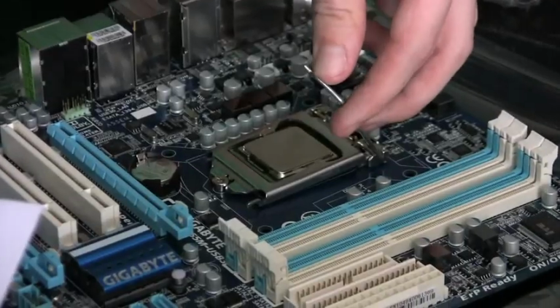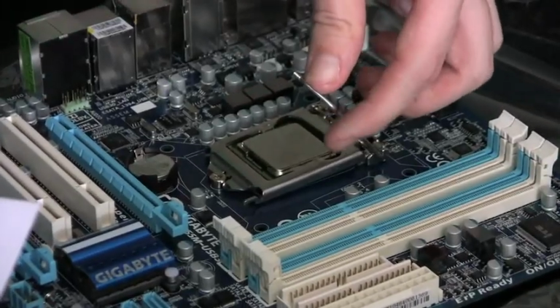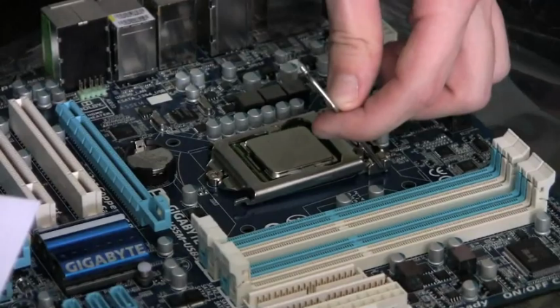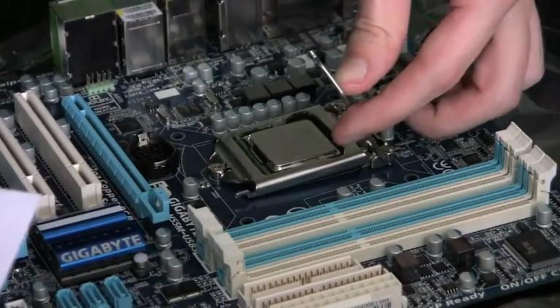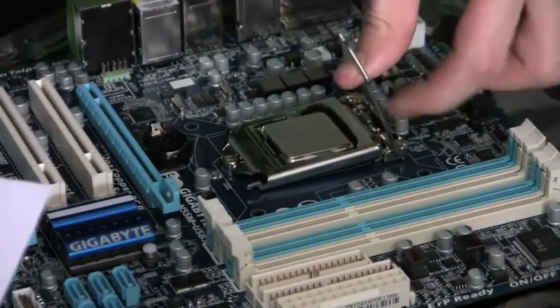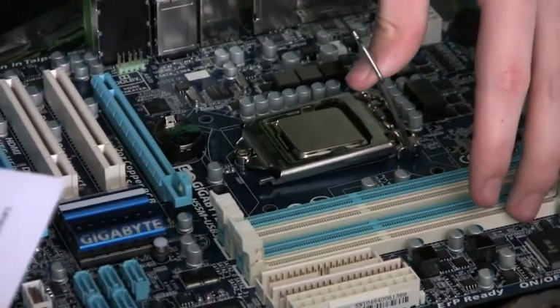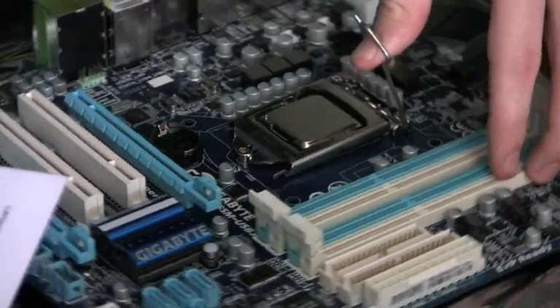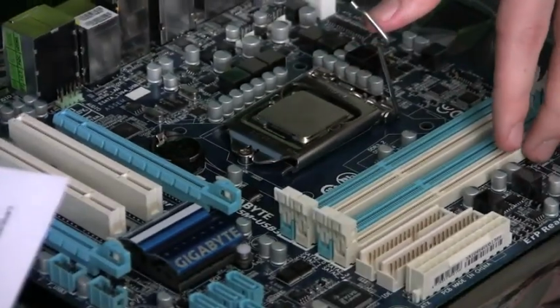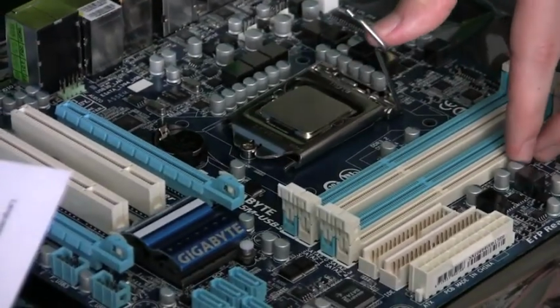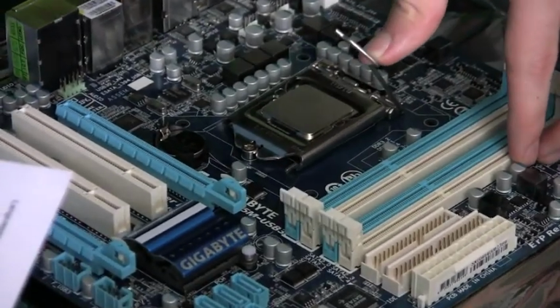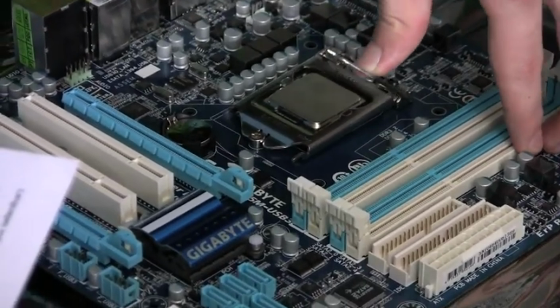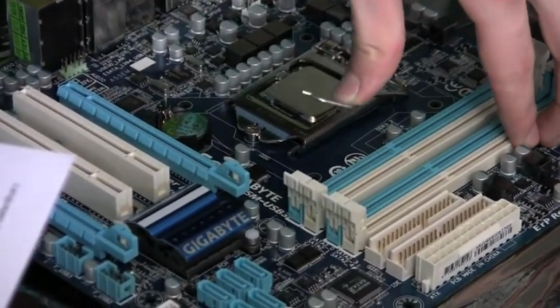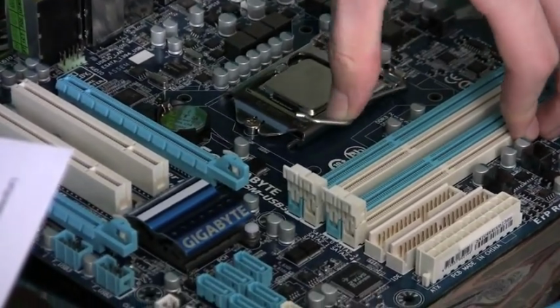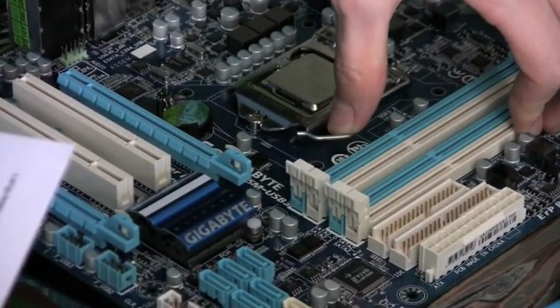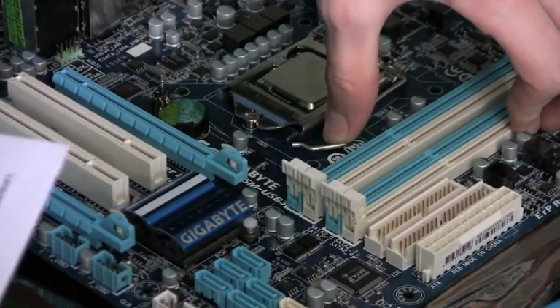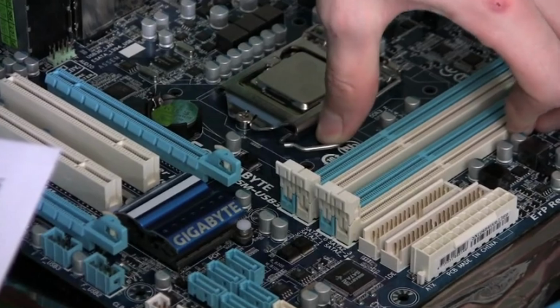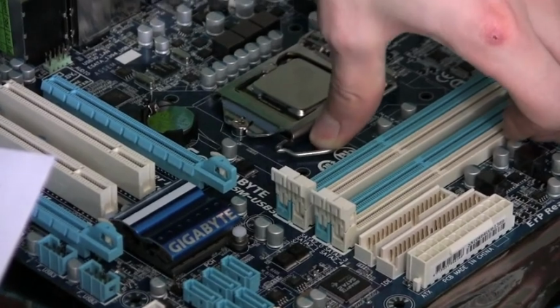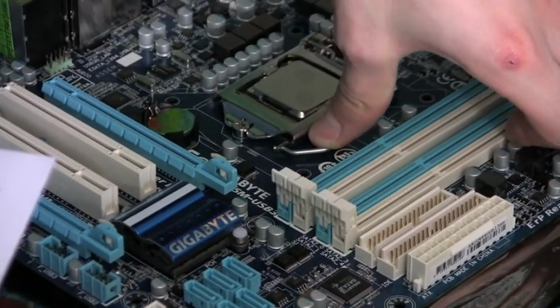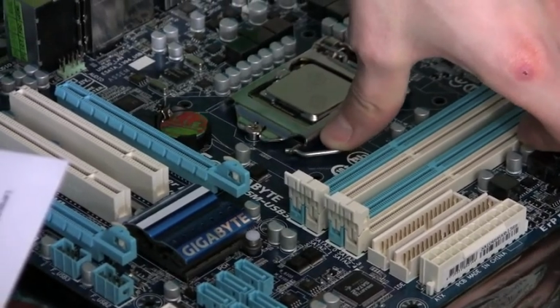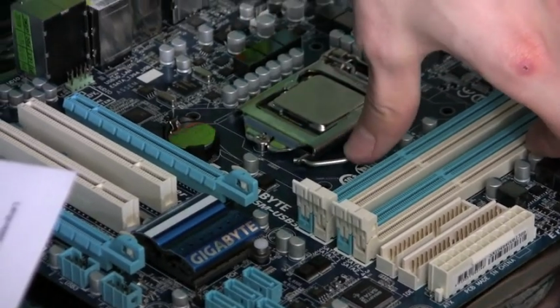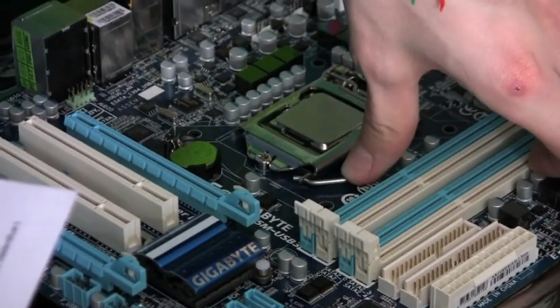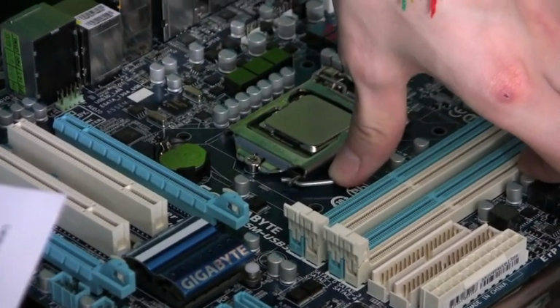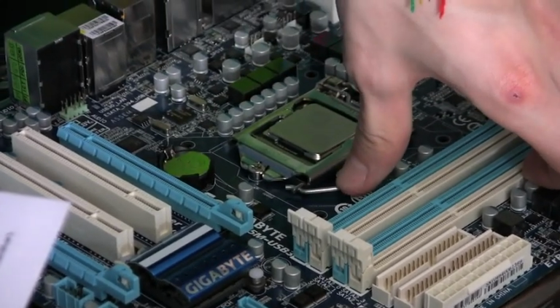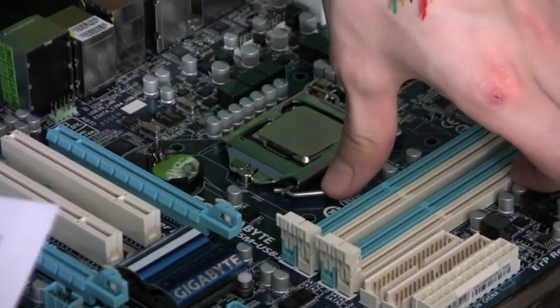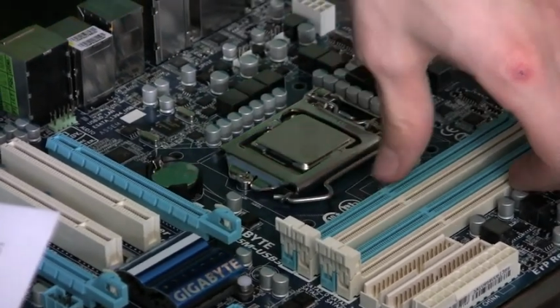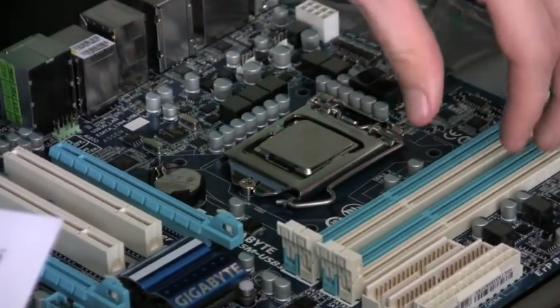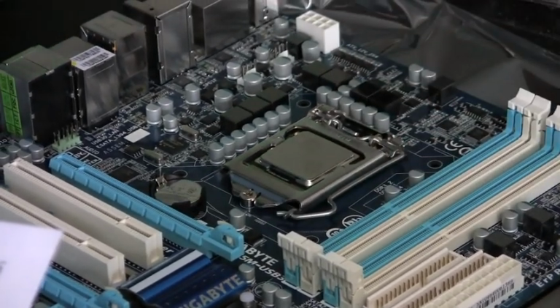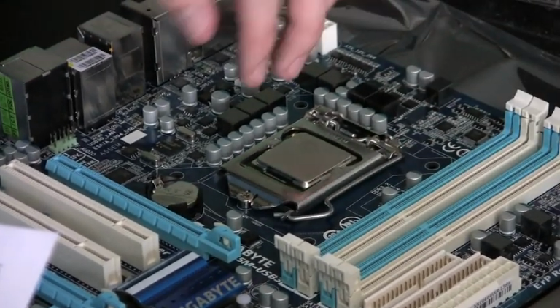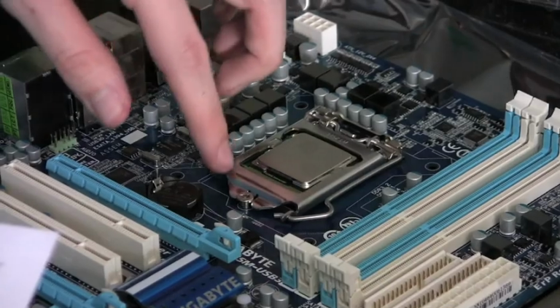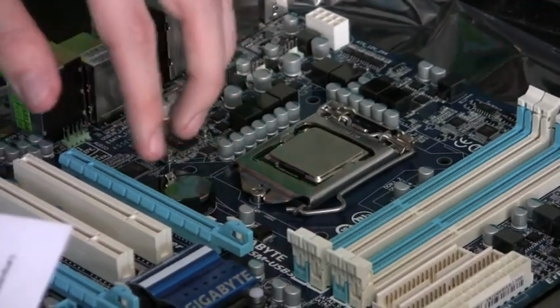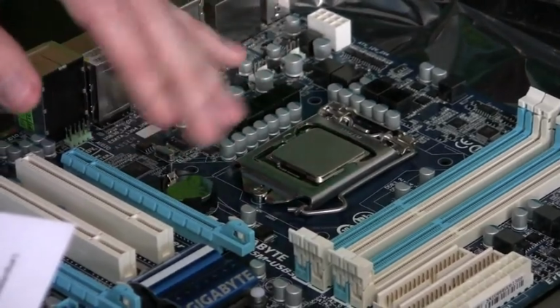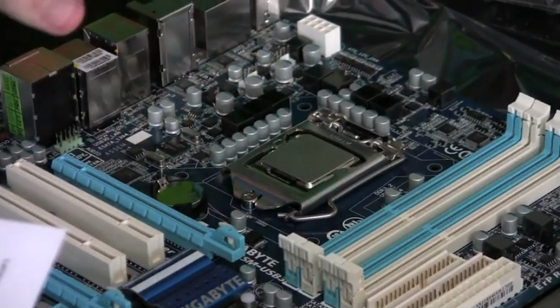I'm closing the latch on the CPU cover. It will push it down, make sure all the pins are connected, and also make sure that nothing will let the CPU slip out.